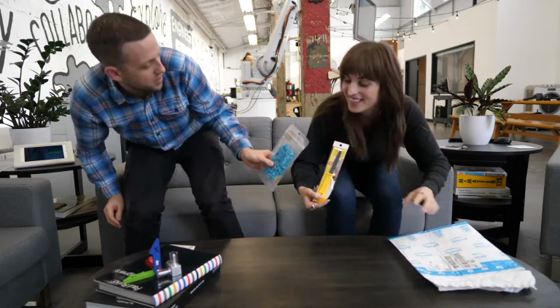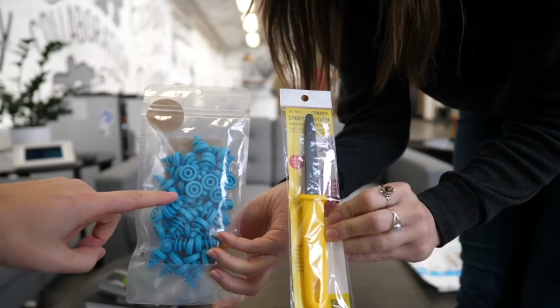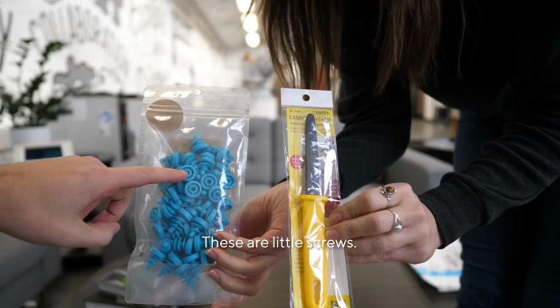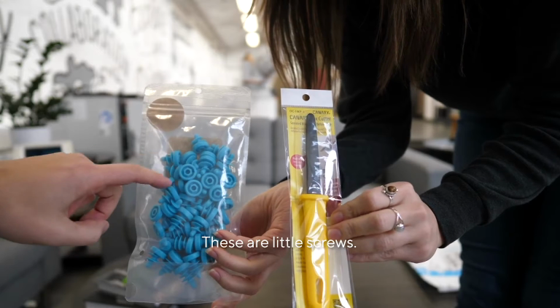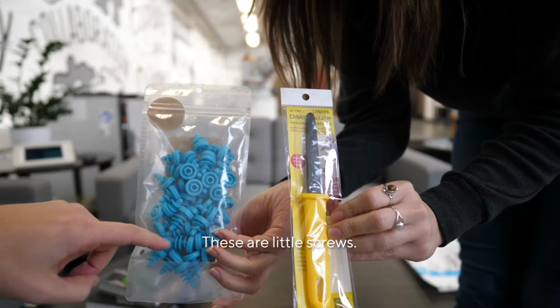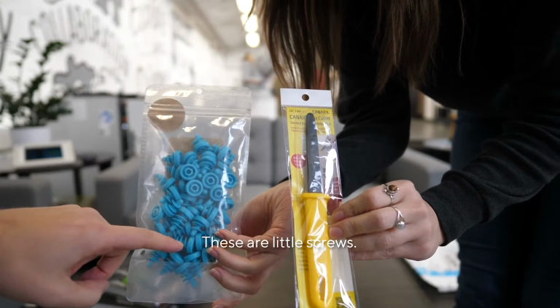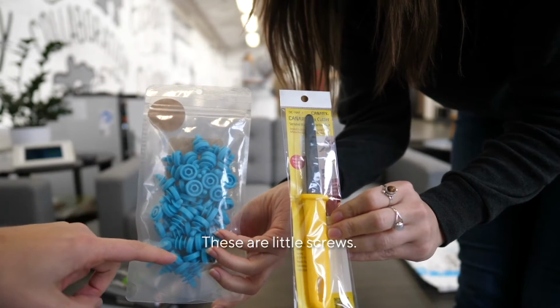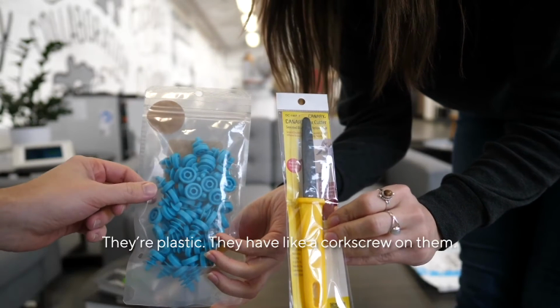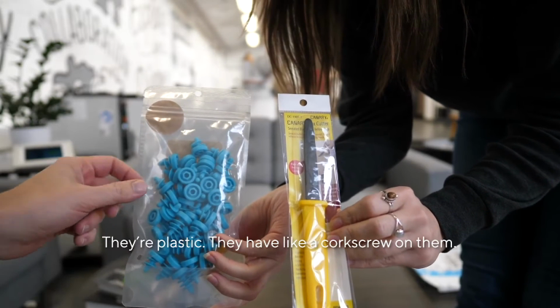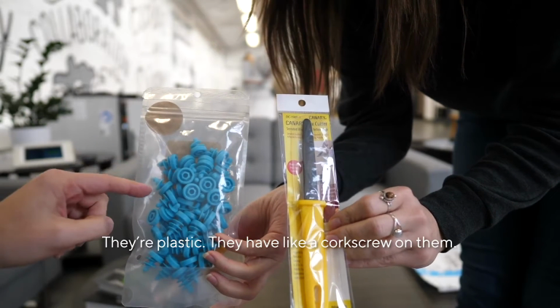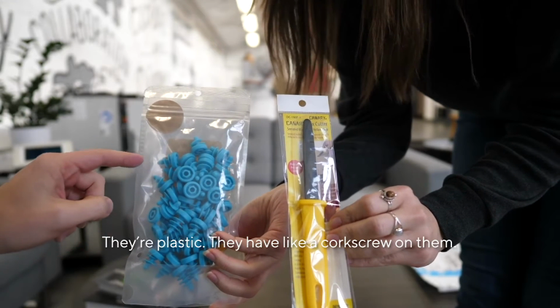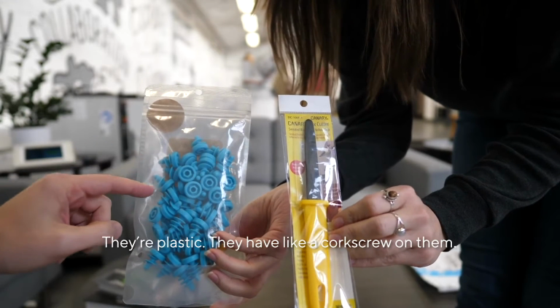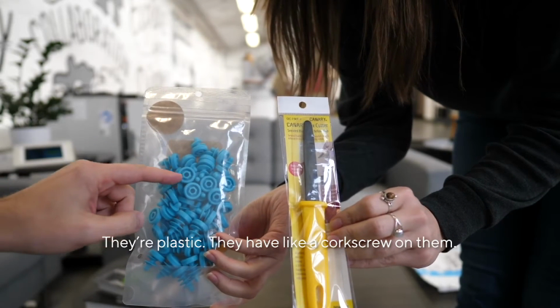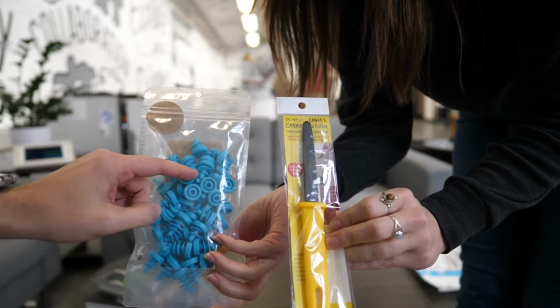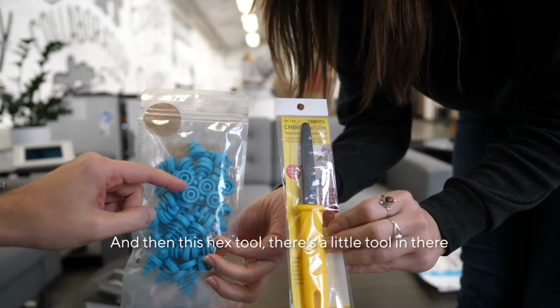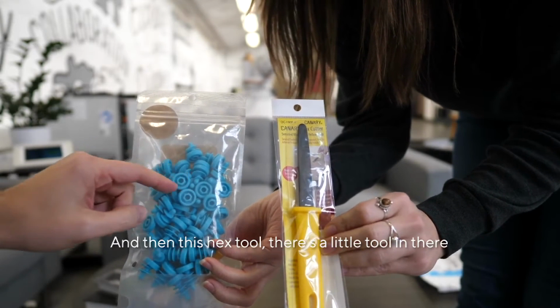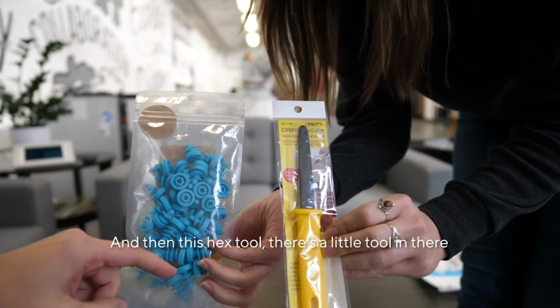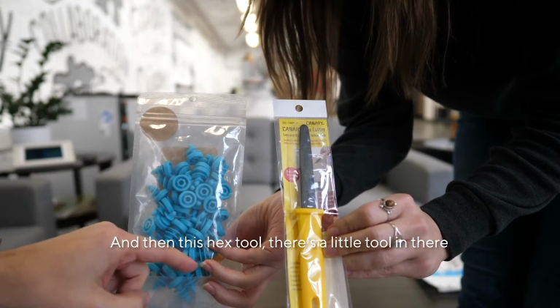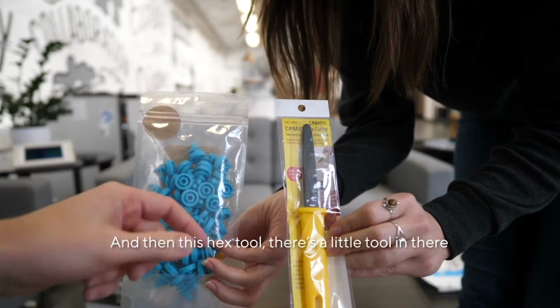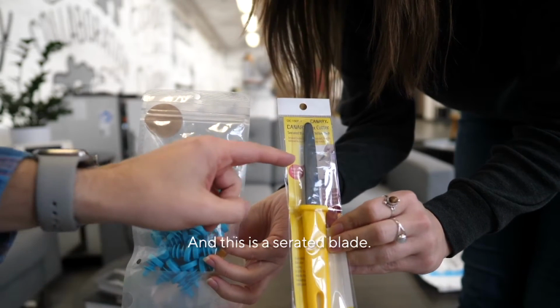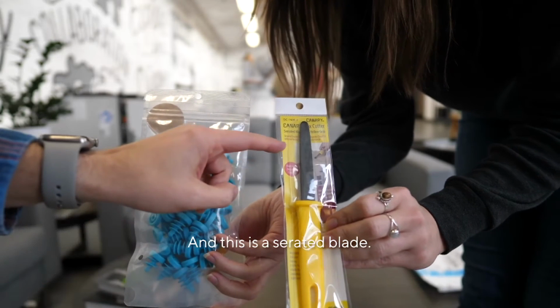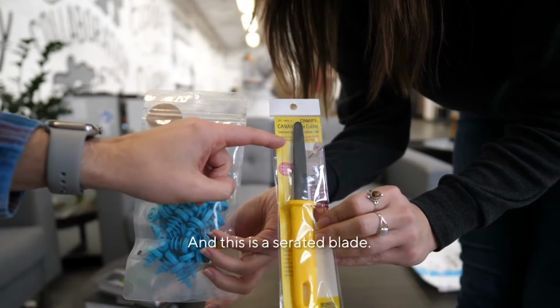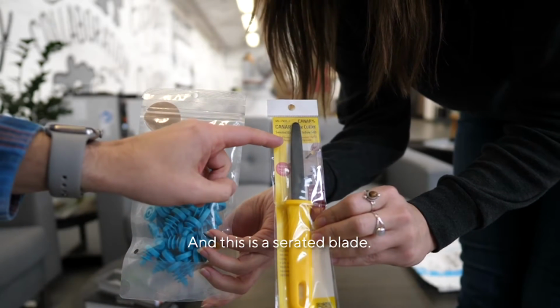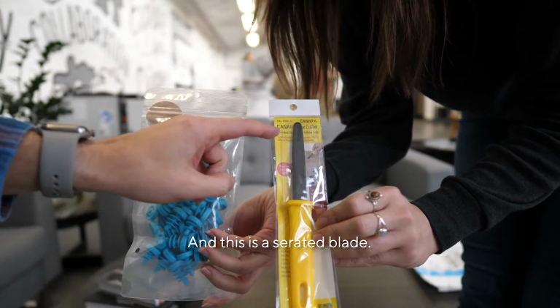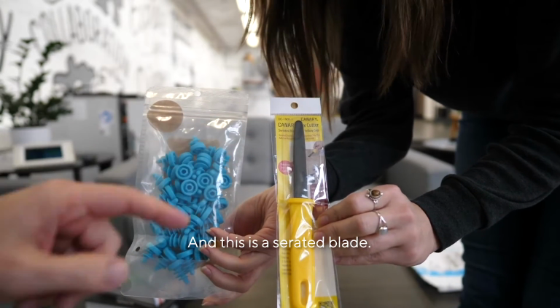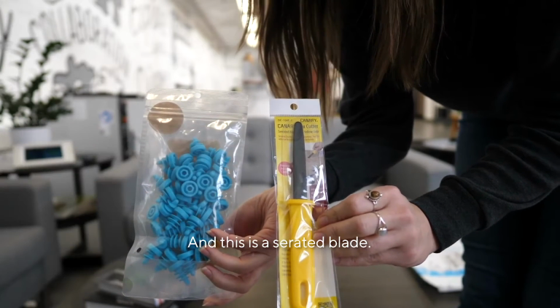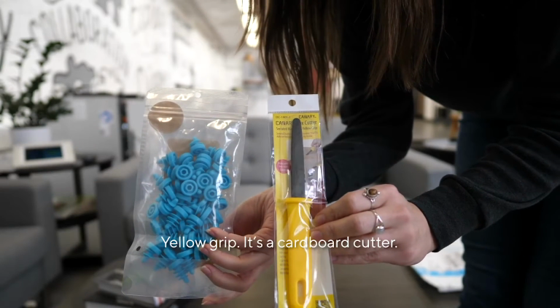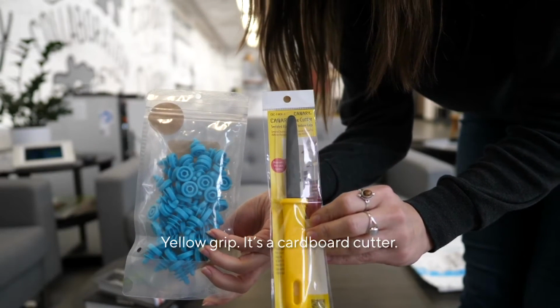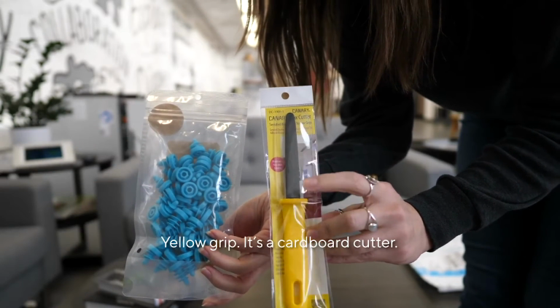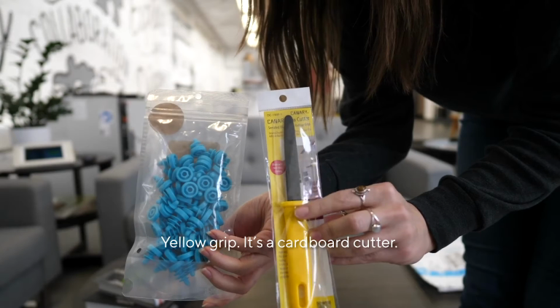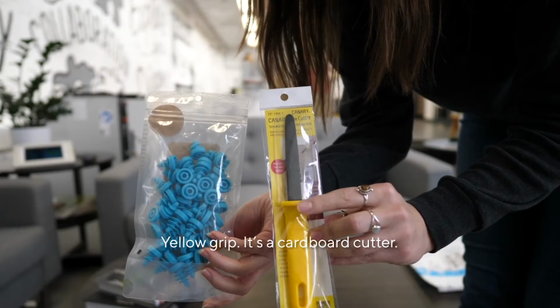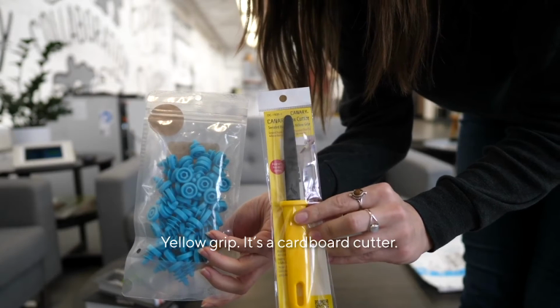Hold these up. These are little screws — they're plastic, they have like a corkscrew on them. And then this hex tool, and there's a little tool in there. And this is a serrated blade with a yellow grip. It's a cardboard cutter.